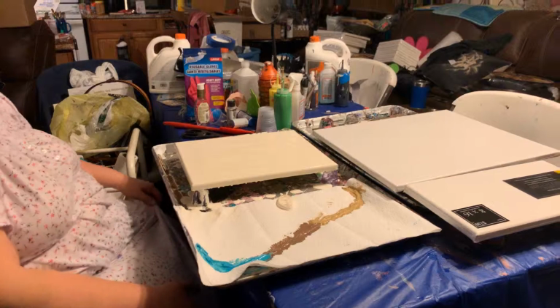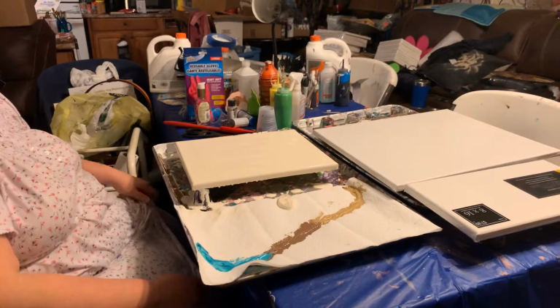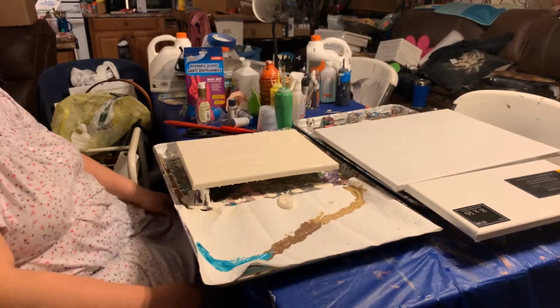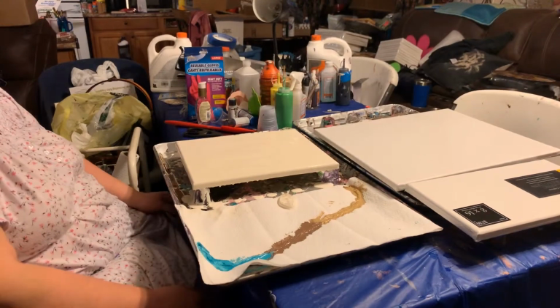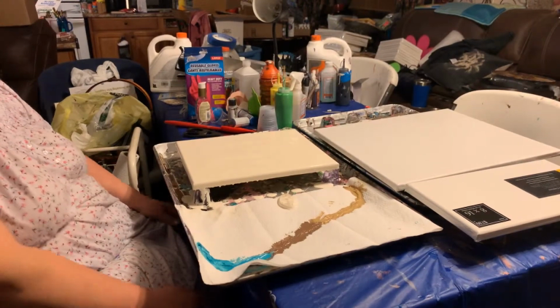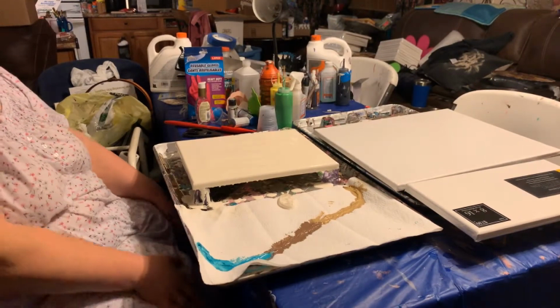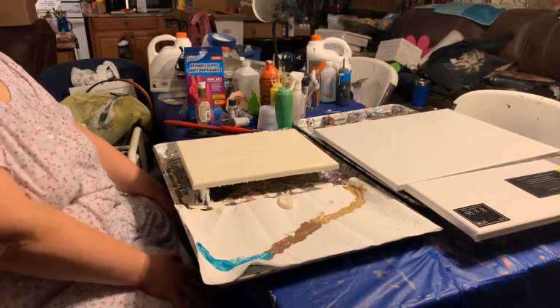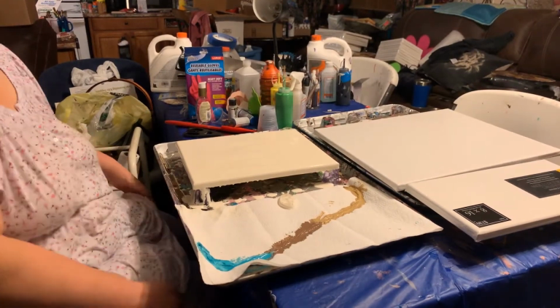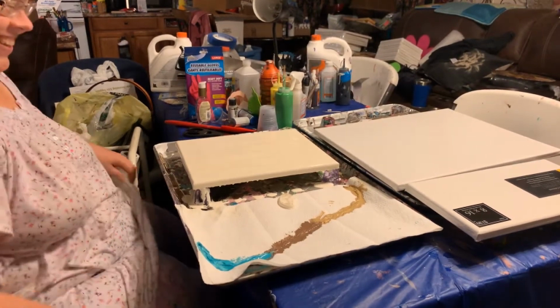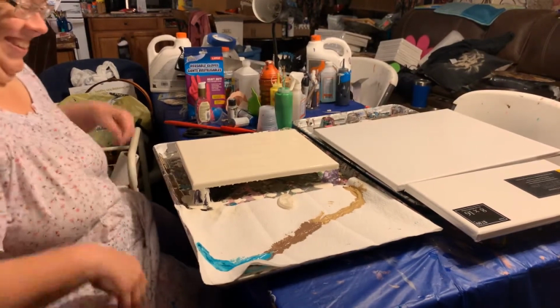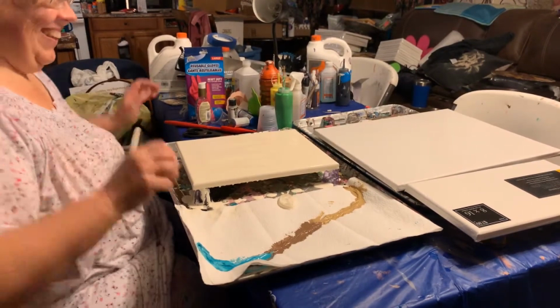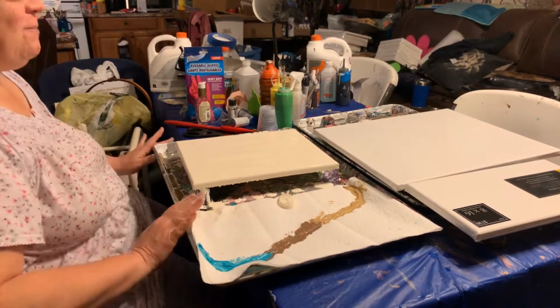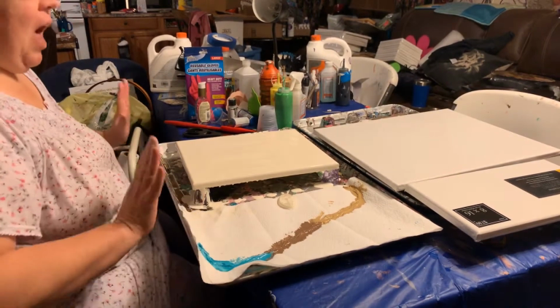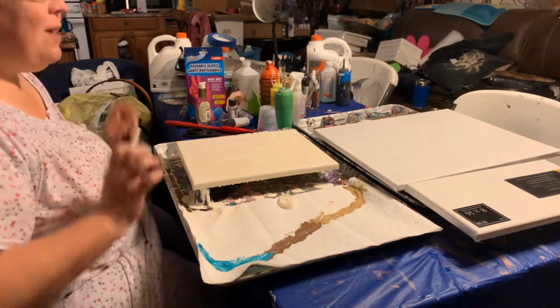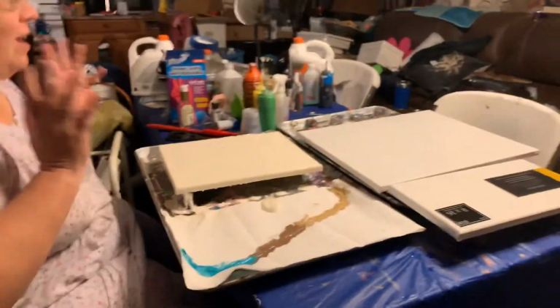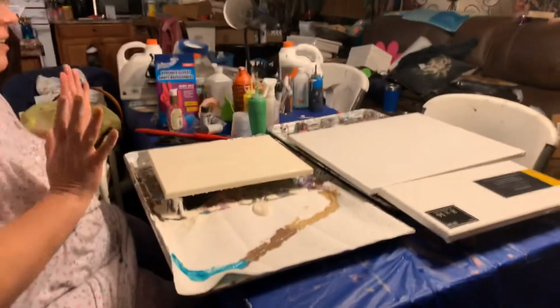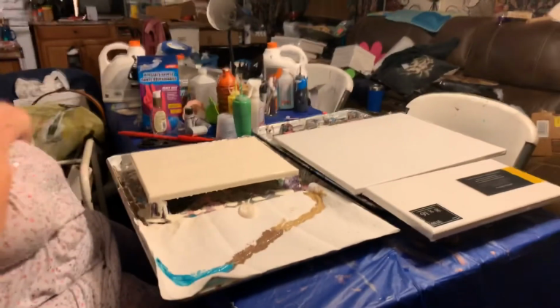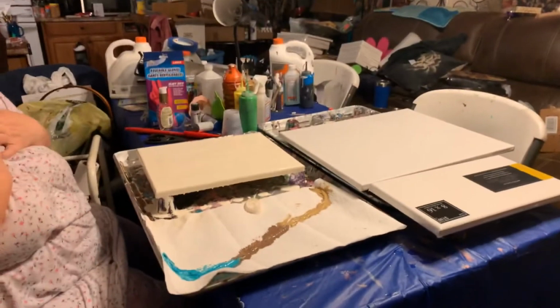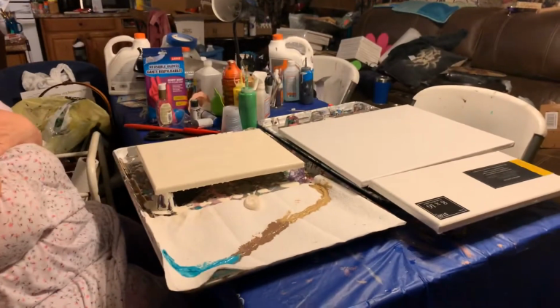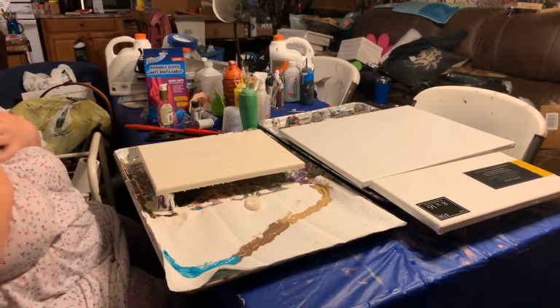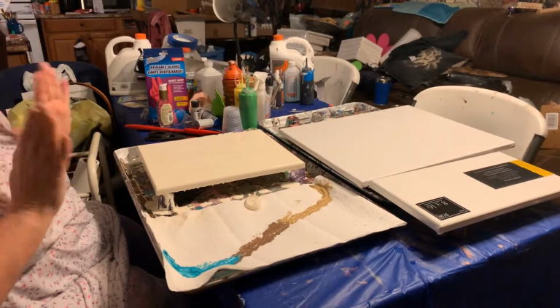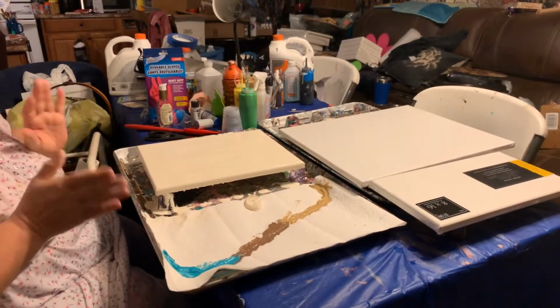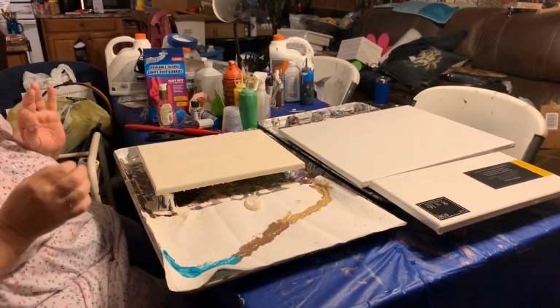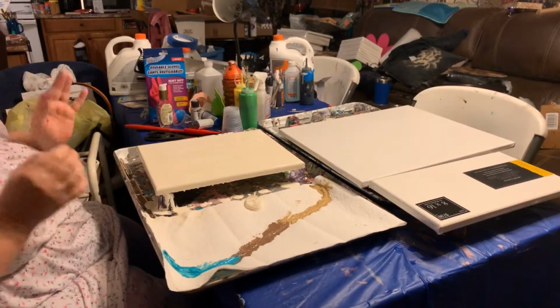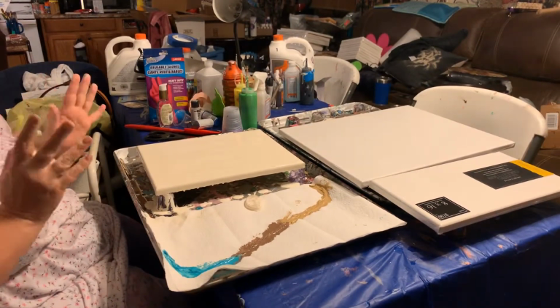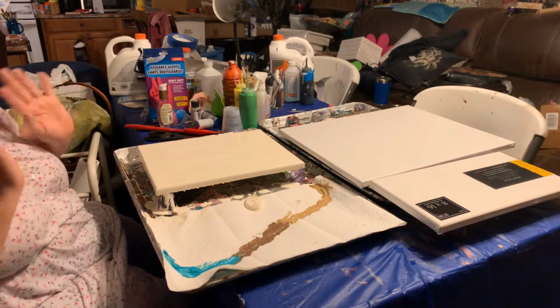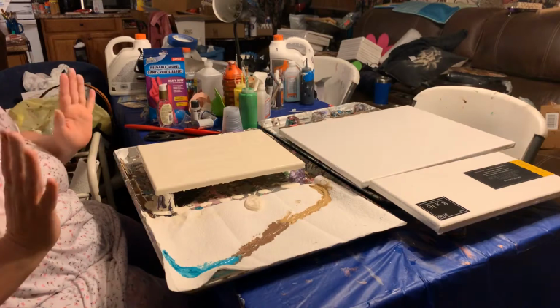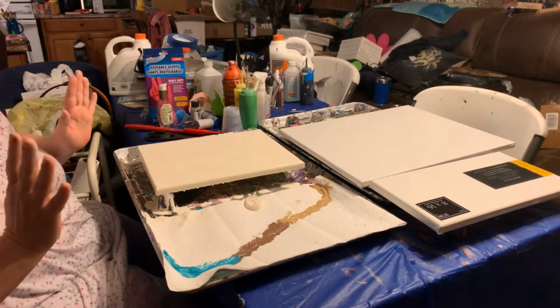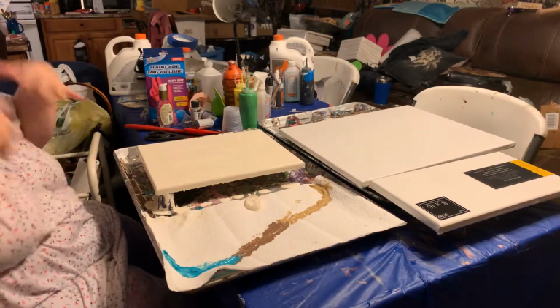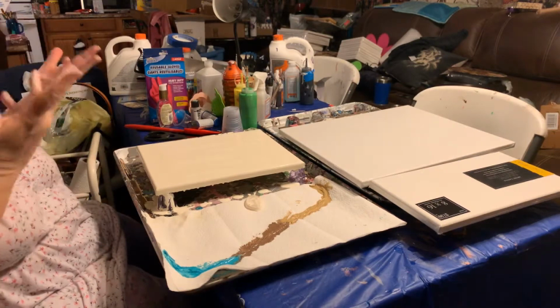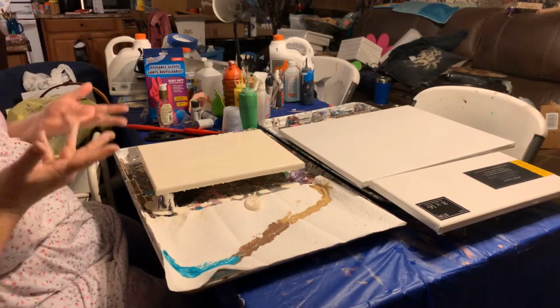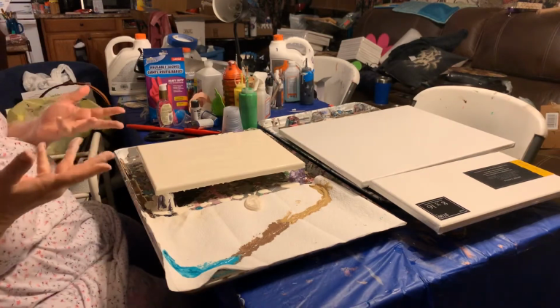Hello, Party Painter people! We are gonna — I'm gonna do a string pull. I've seen something on somebody else's page and I thought it was amazing, so I'm gonna try it.